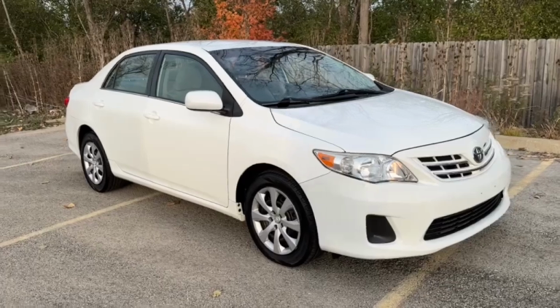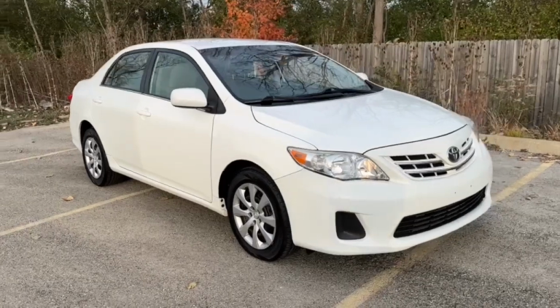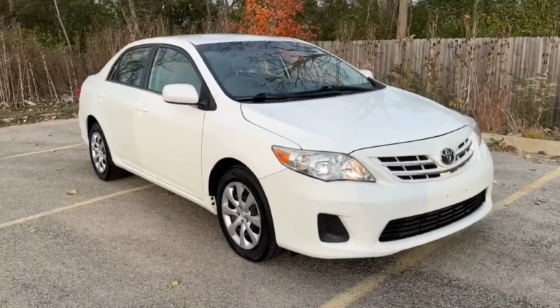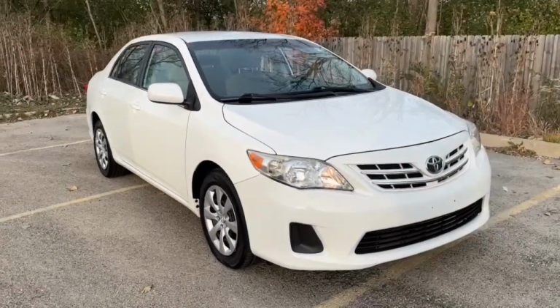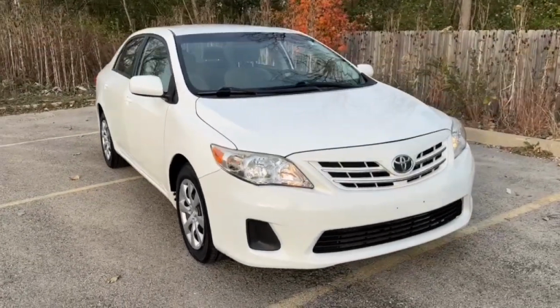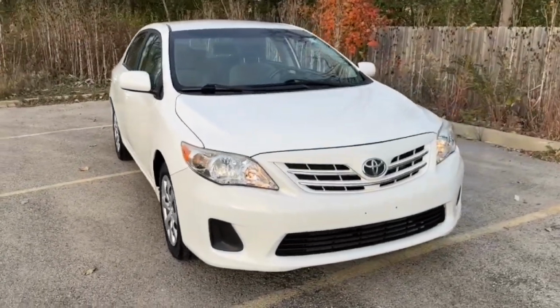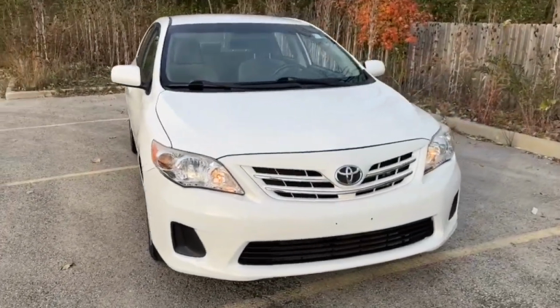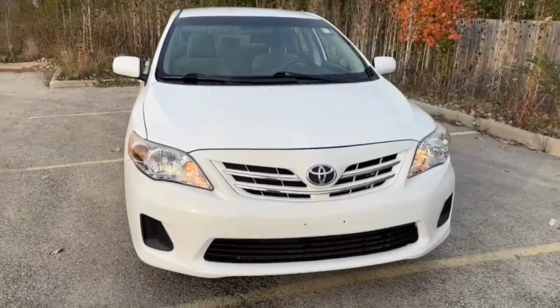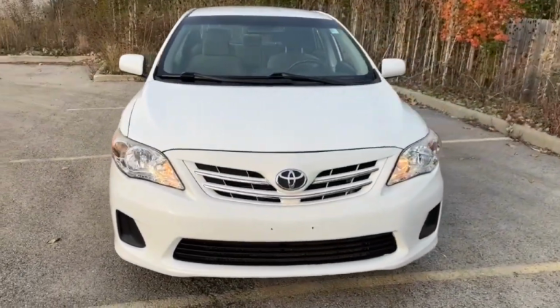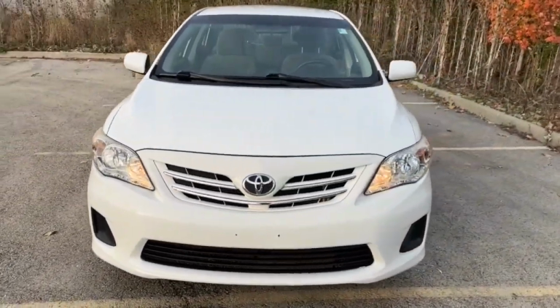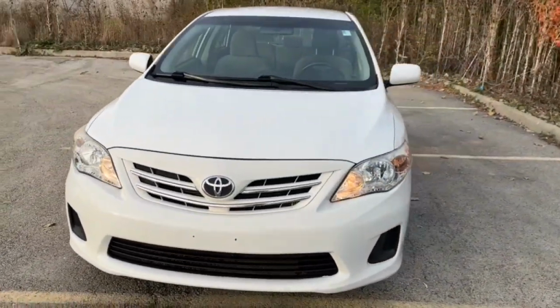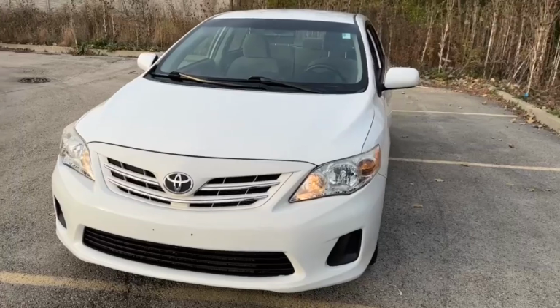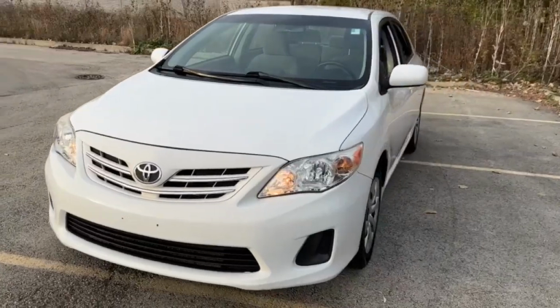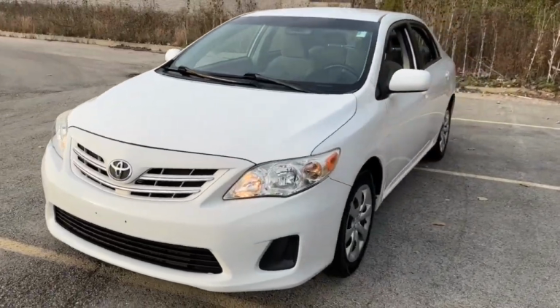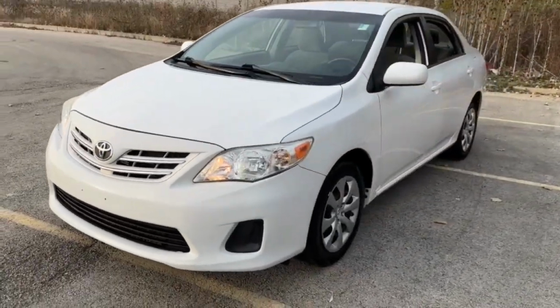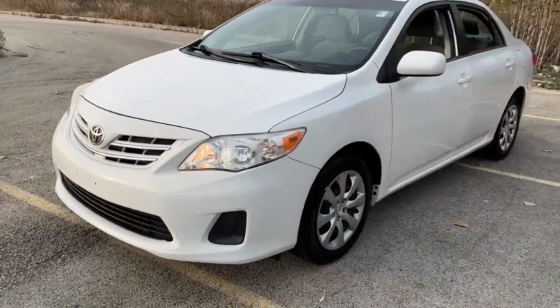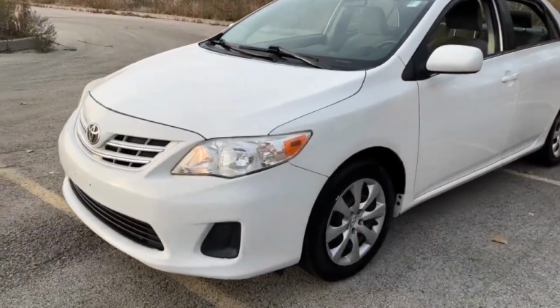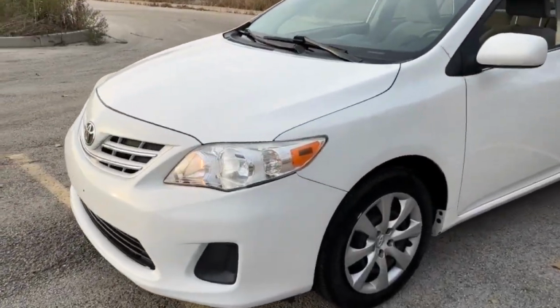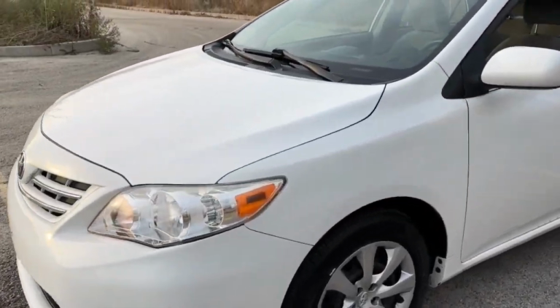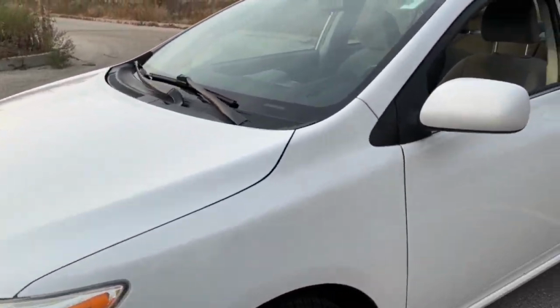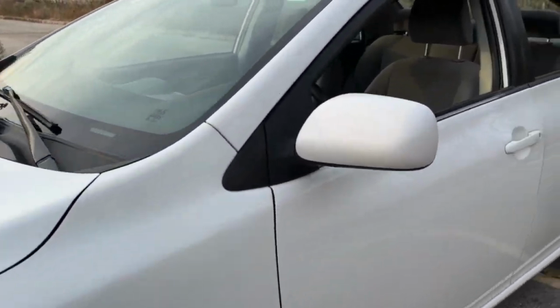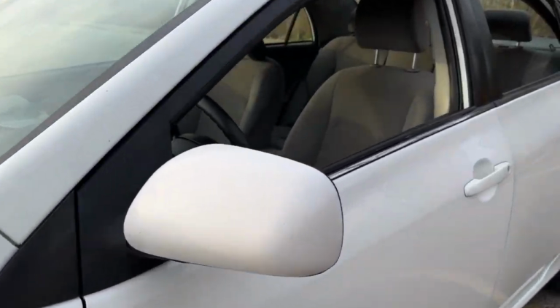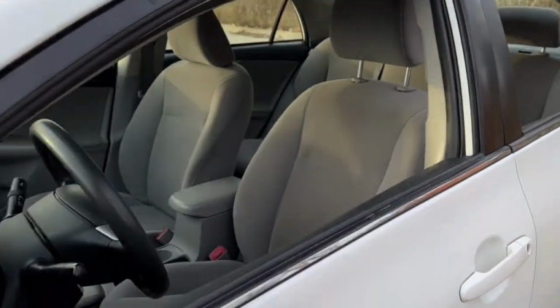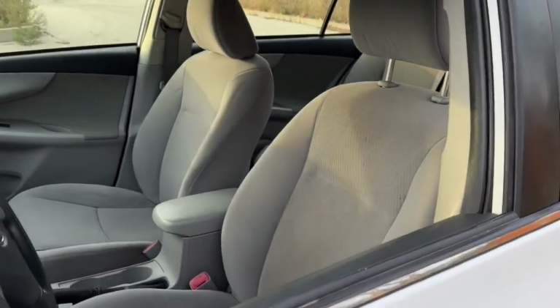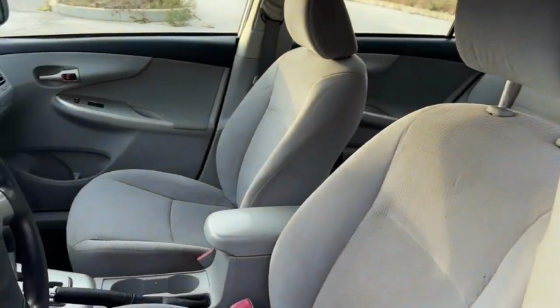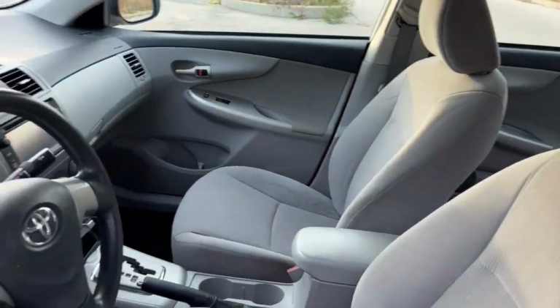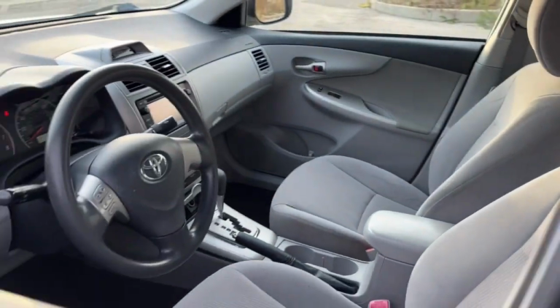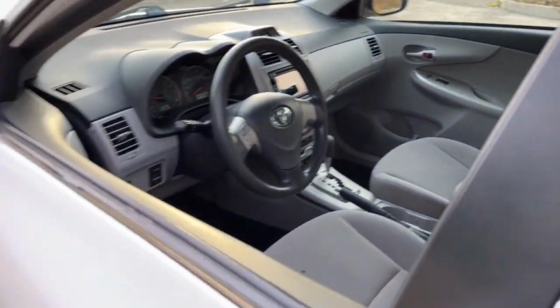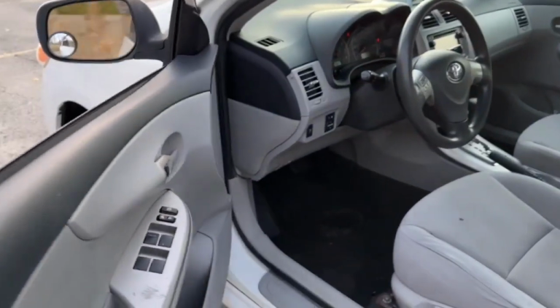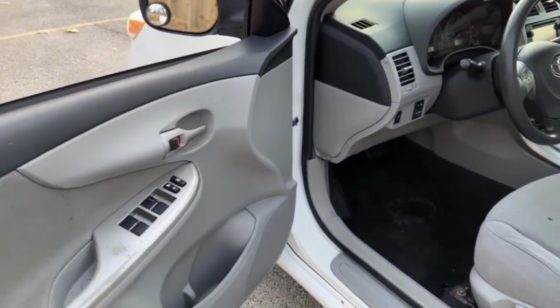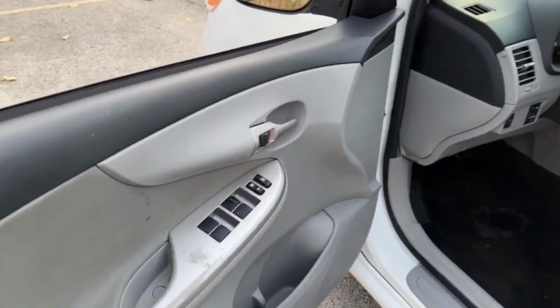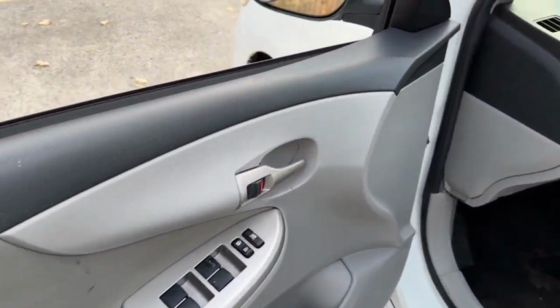Get acquainted with the 2013 Toyota Corolla. This vehicle is an outstanding buy with fewer than 90,000 miles on the odometer. Here's a Corolla sedan that's waiting to show you how much fun your daily commute can be.